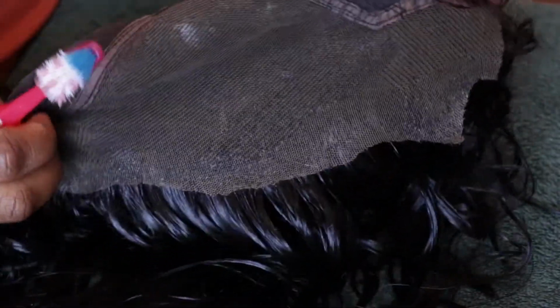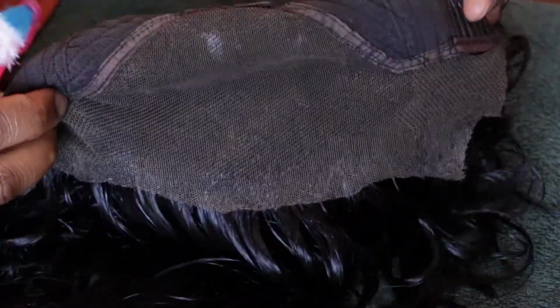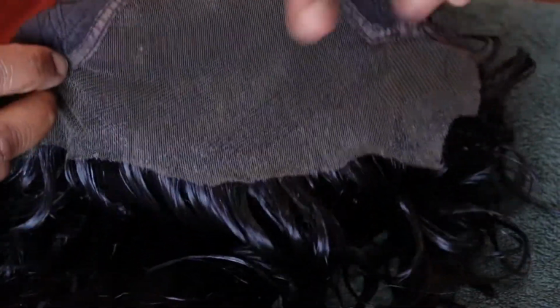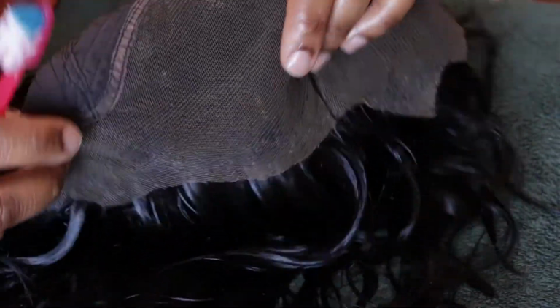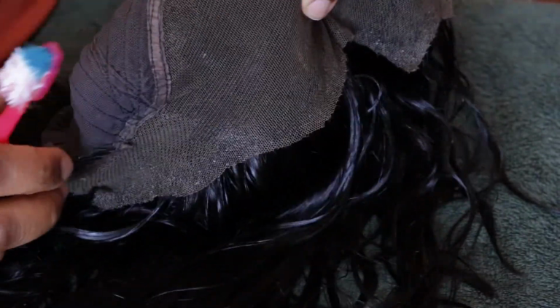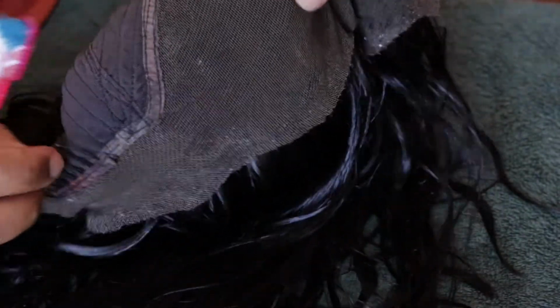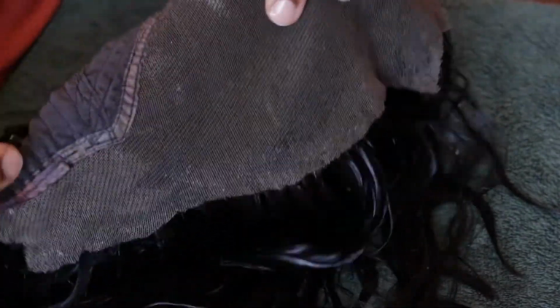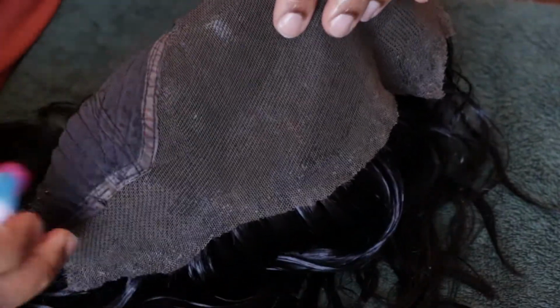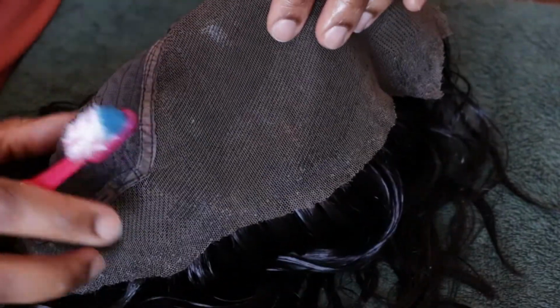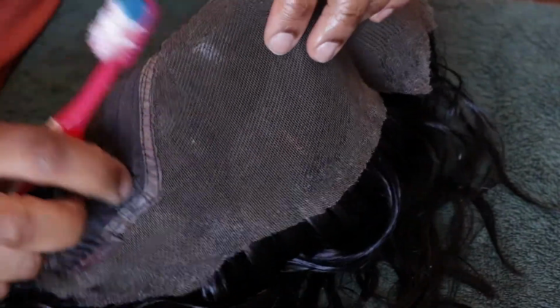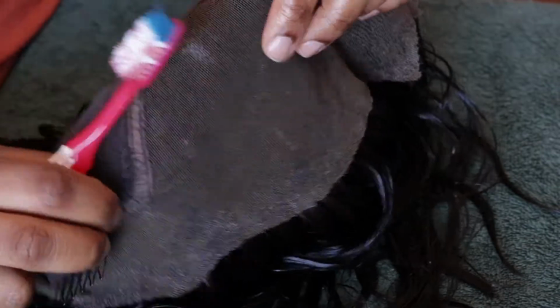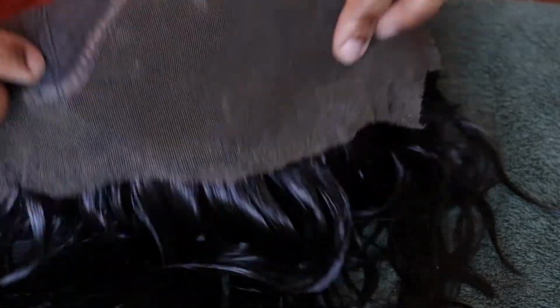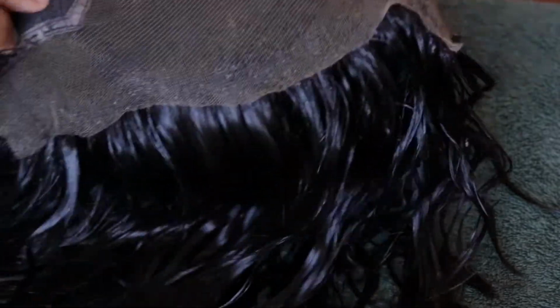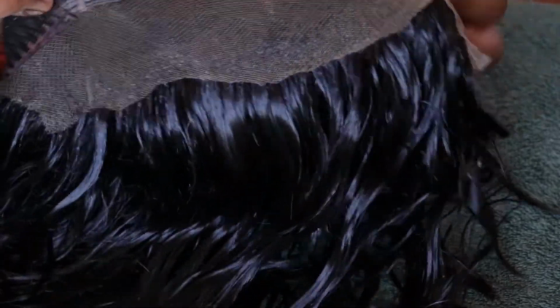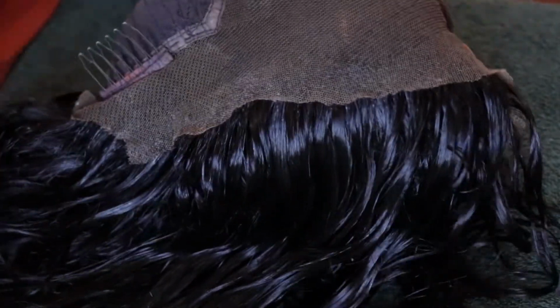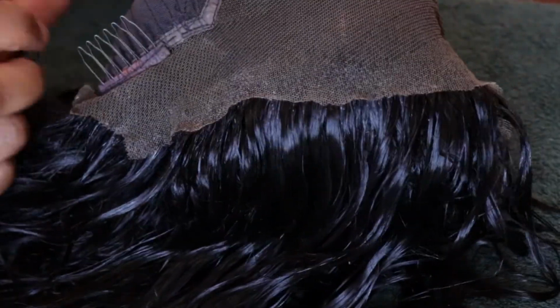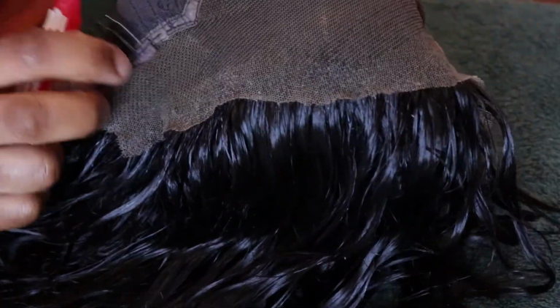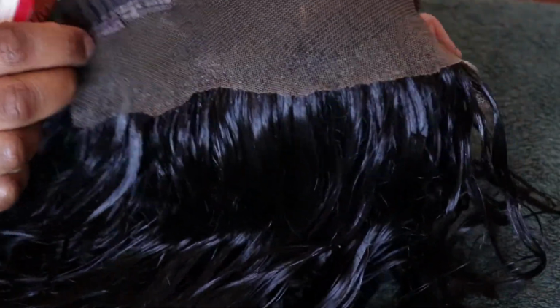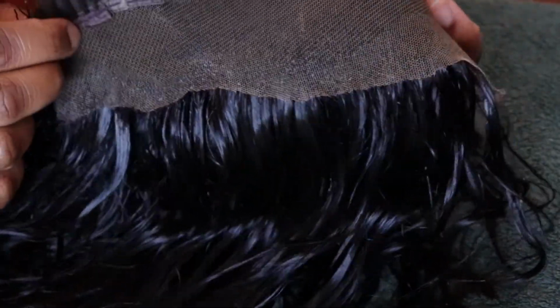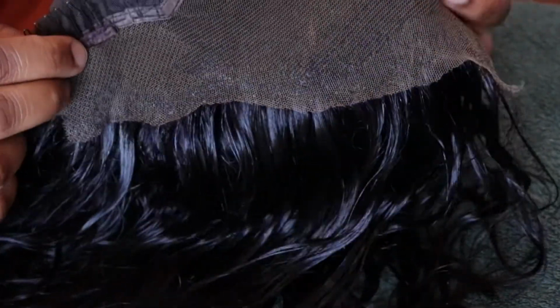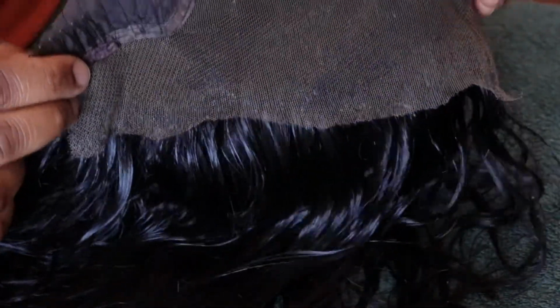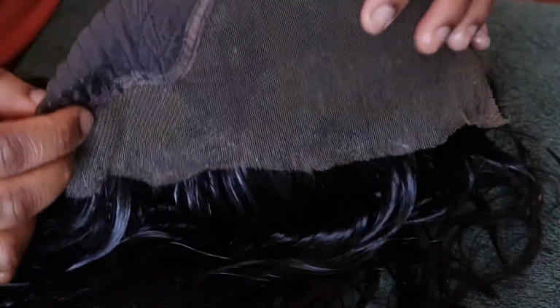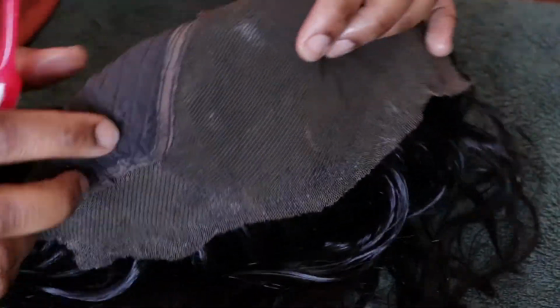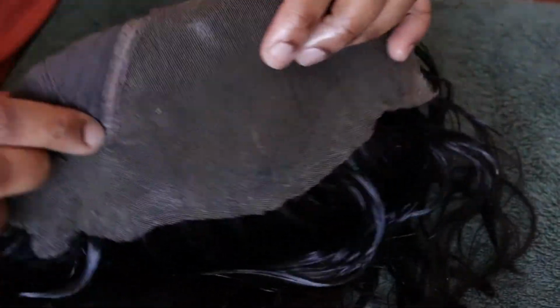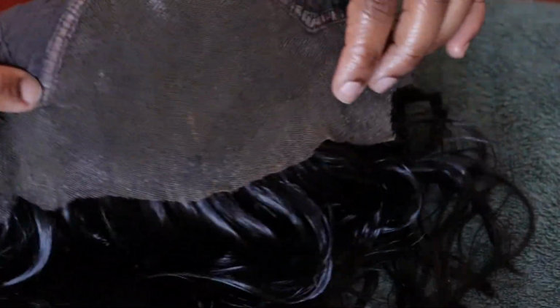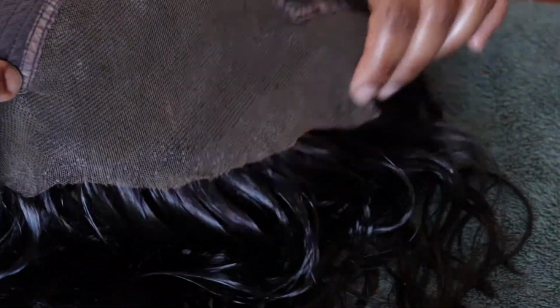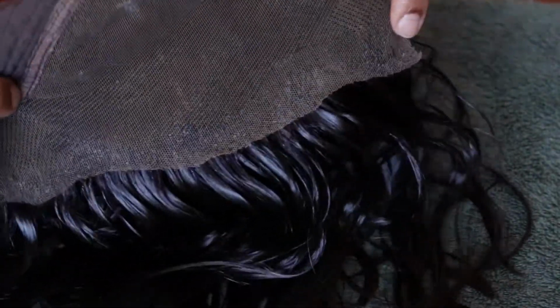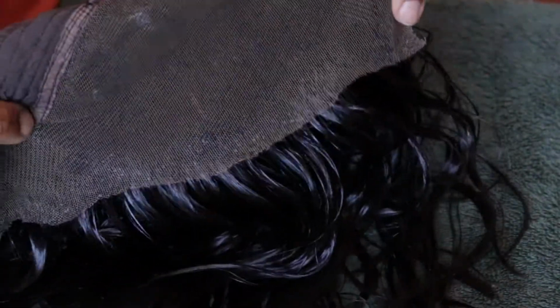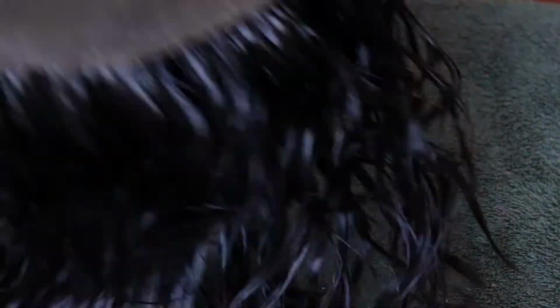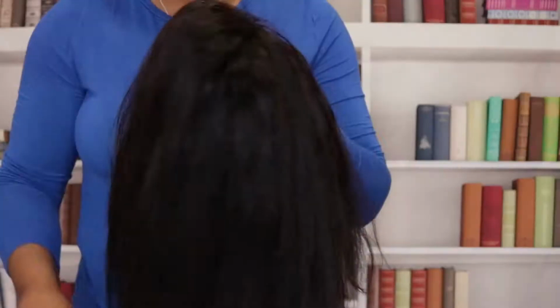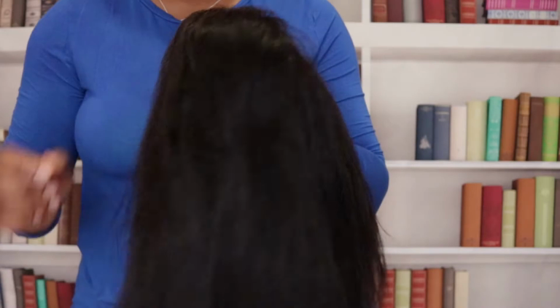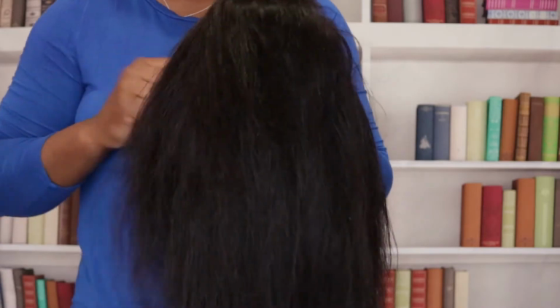I've removed all the glue from the lace frontals, so I'm just going to be washing the wig and let it air dry. I'll be back with the results.